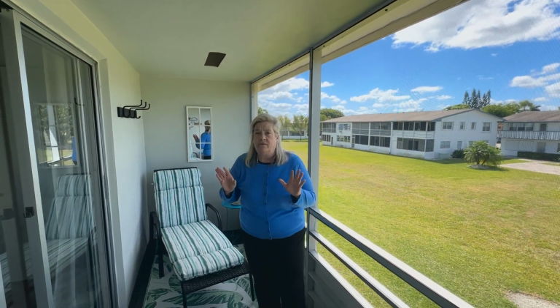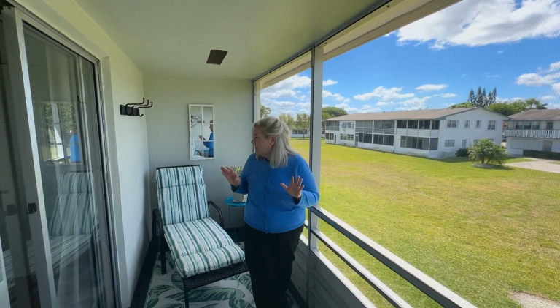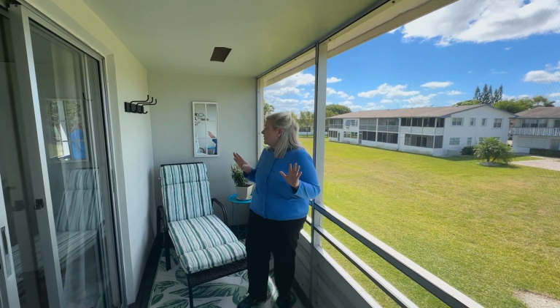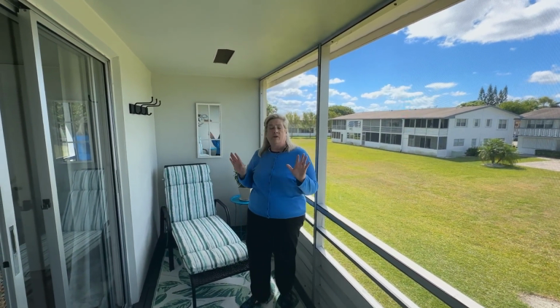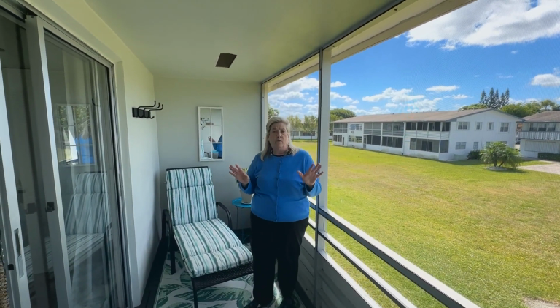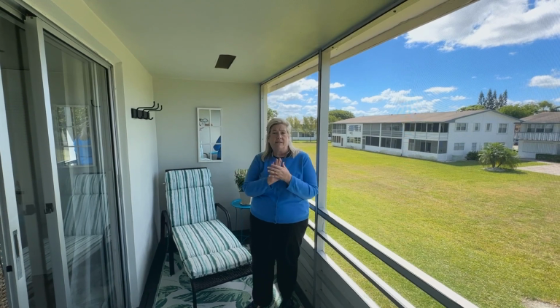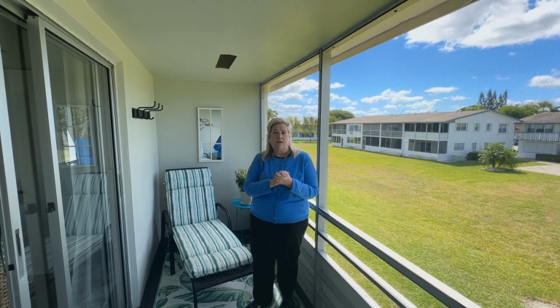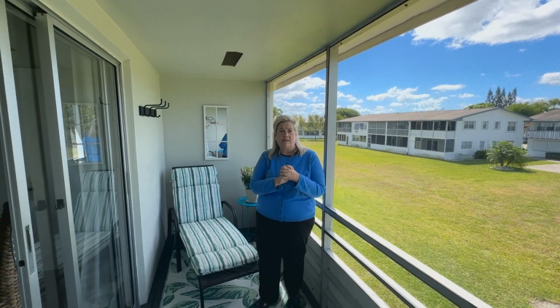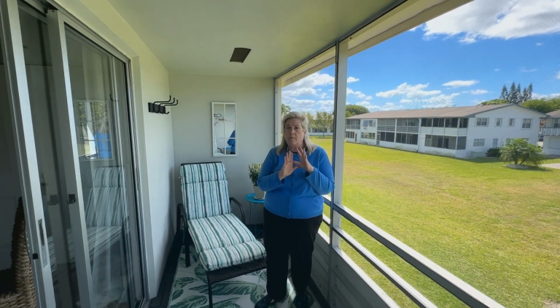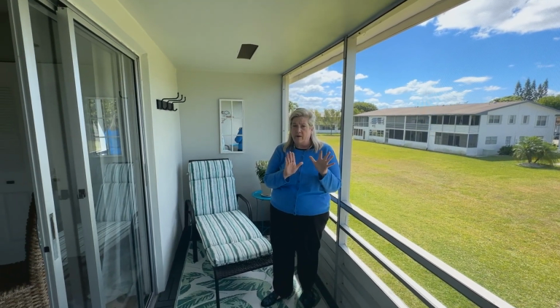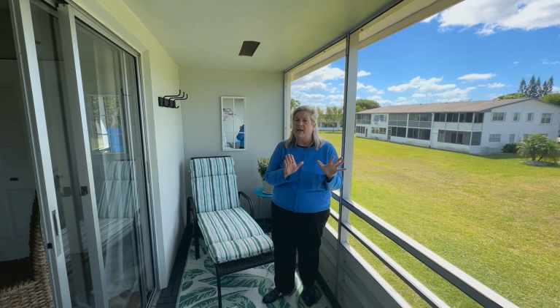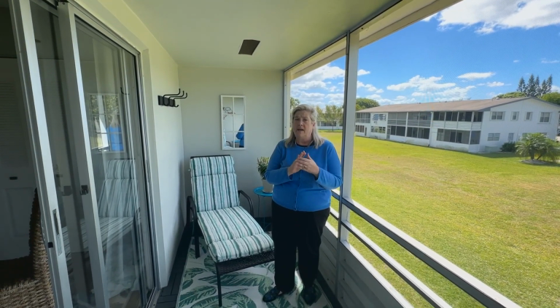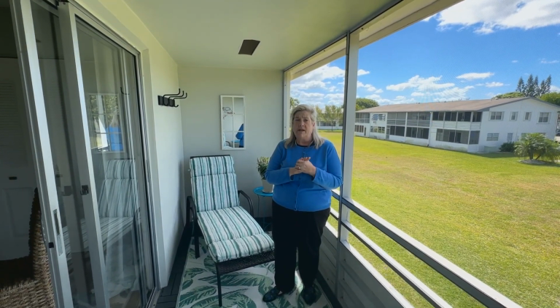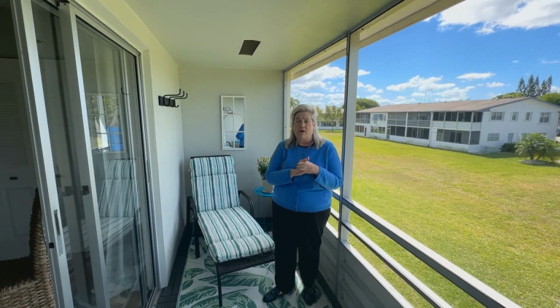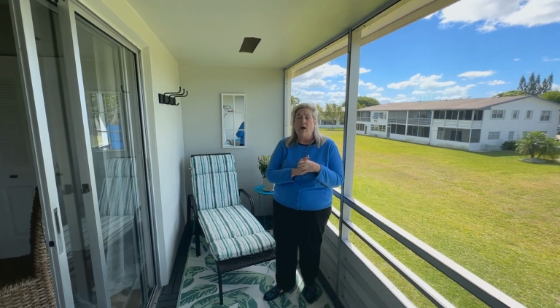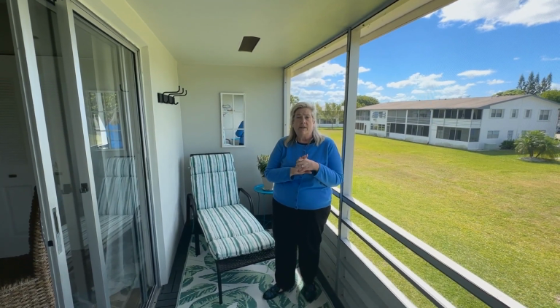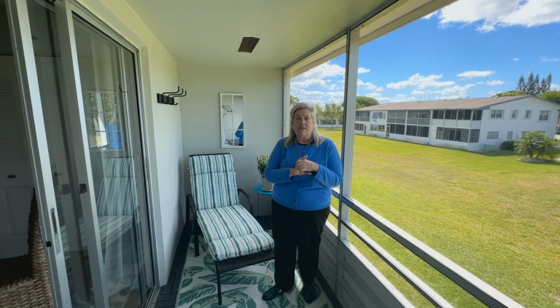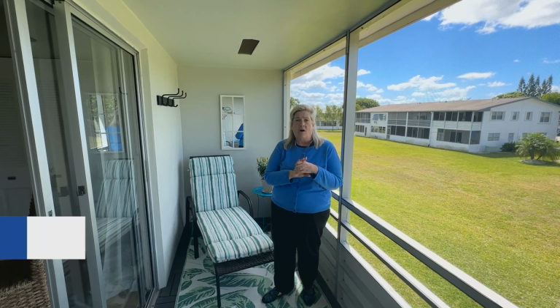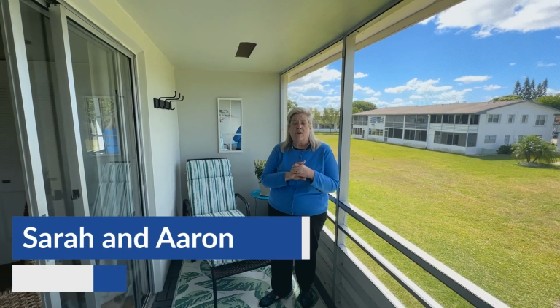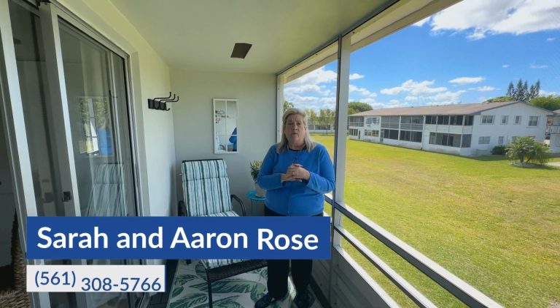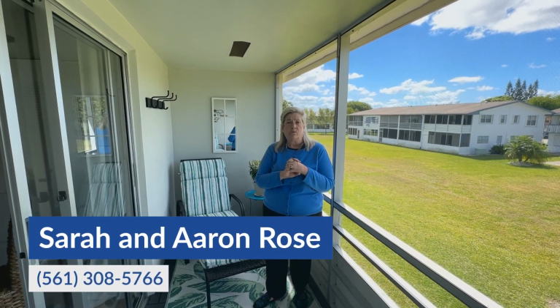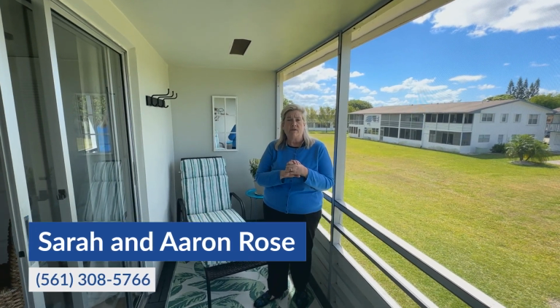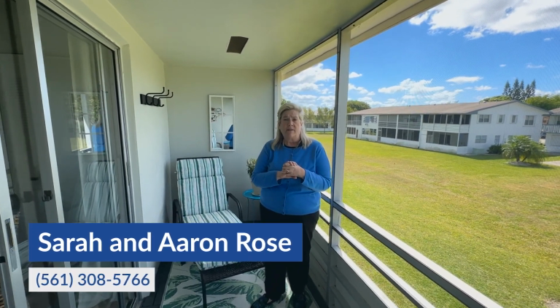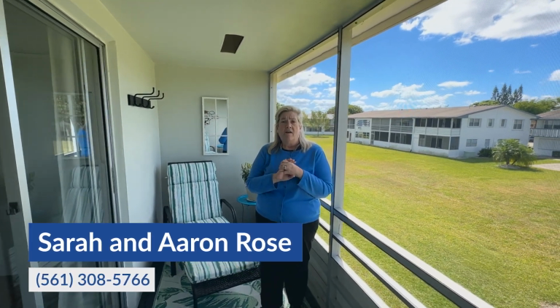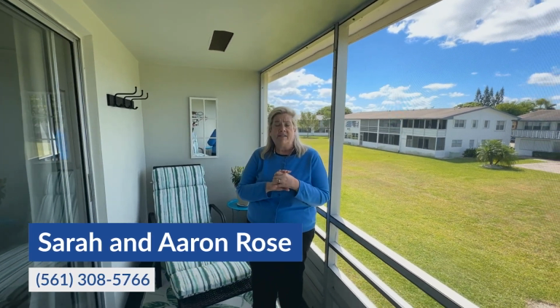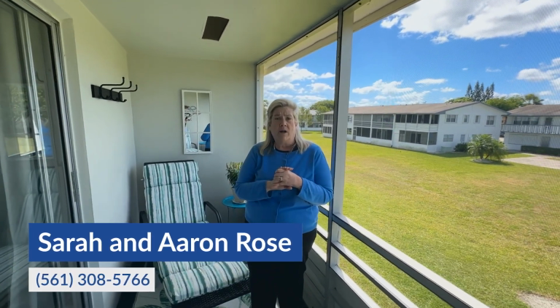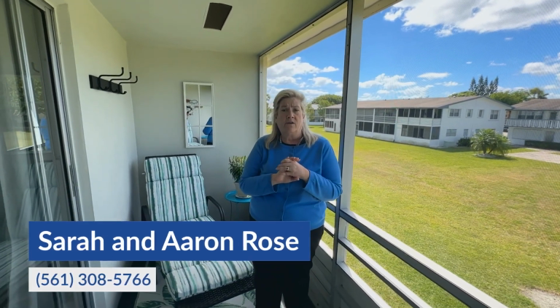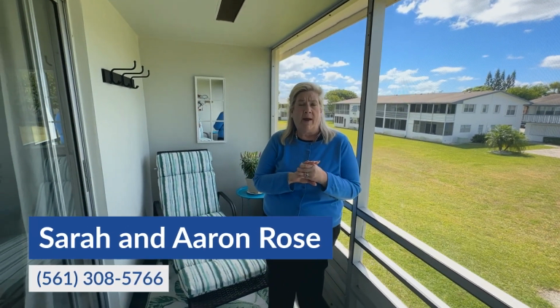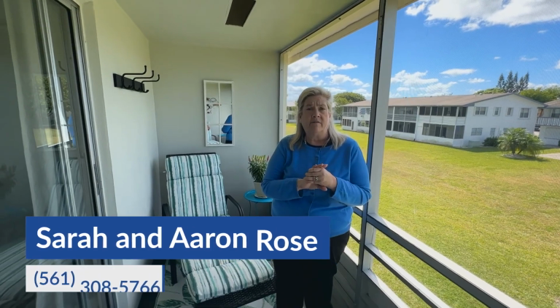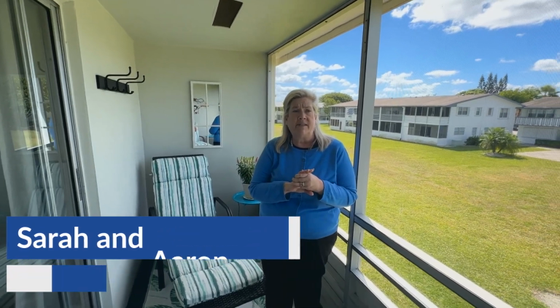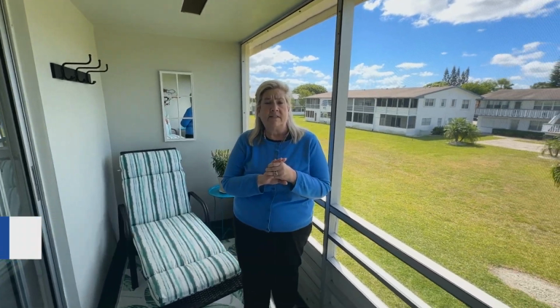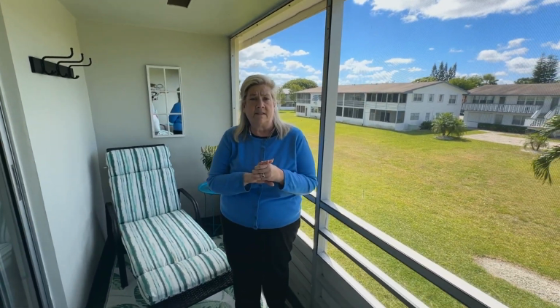If you or anyone you know would like to take a look at this very pretty Camden condo, please give us a call. Sarah and Erin Rose, RE/MAX Direct, 561-308-5766.